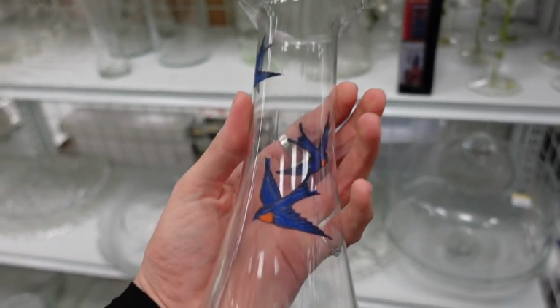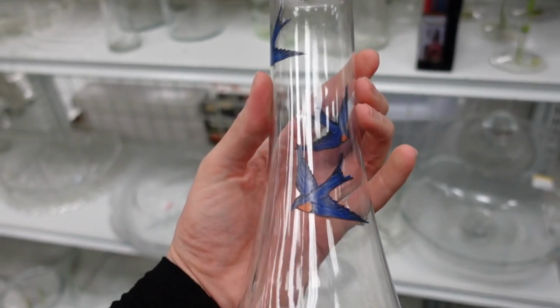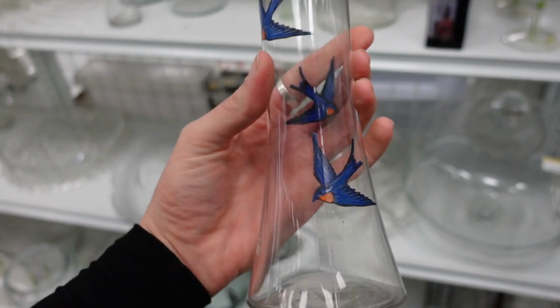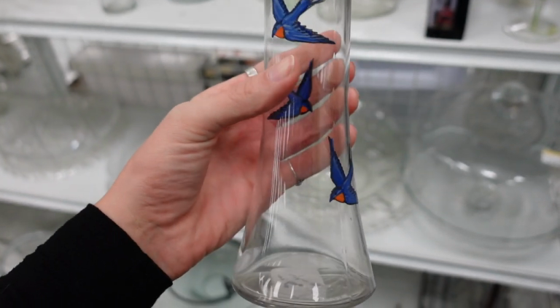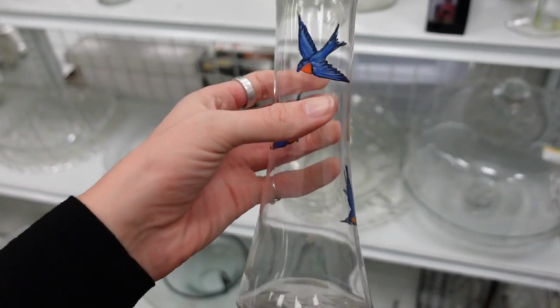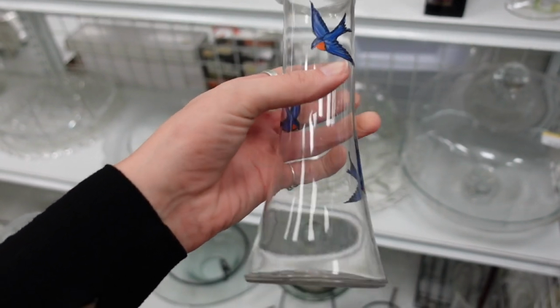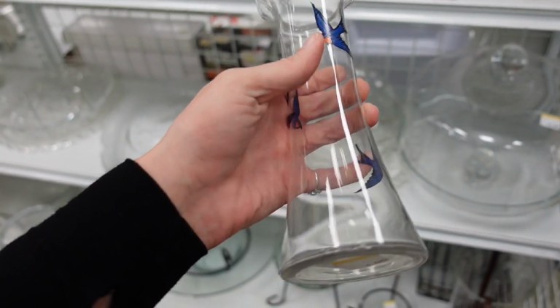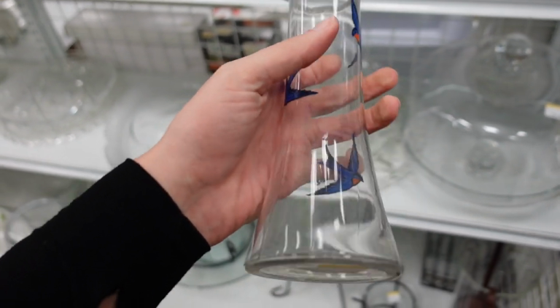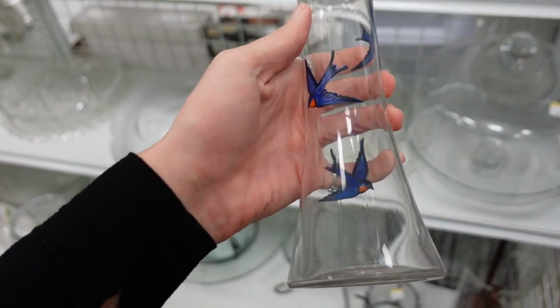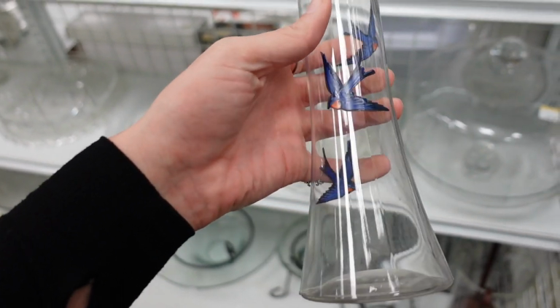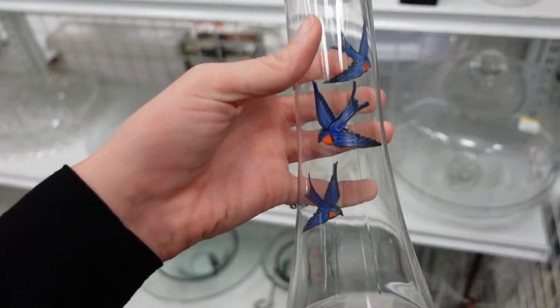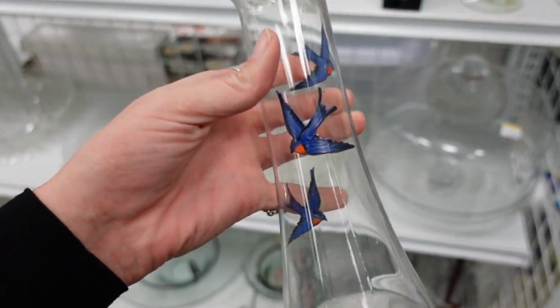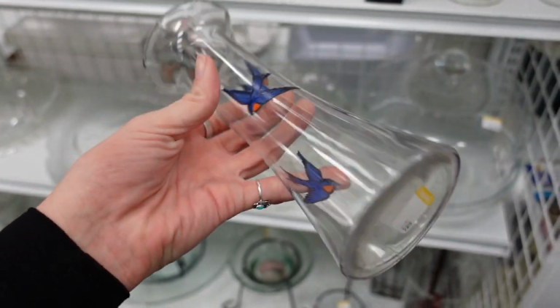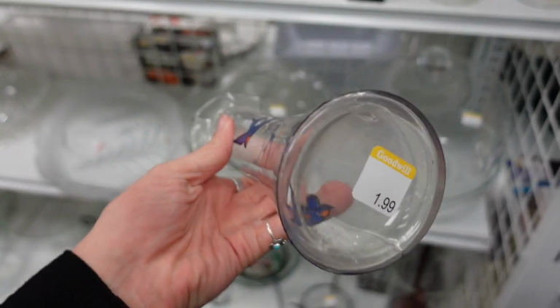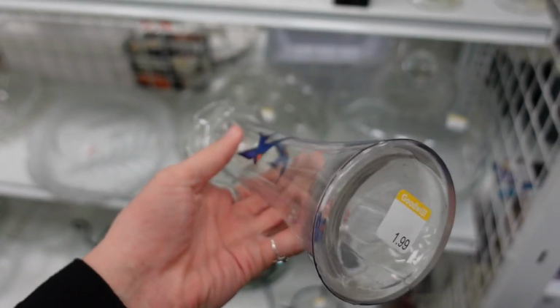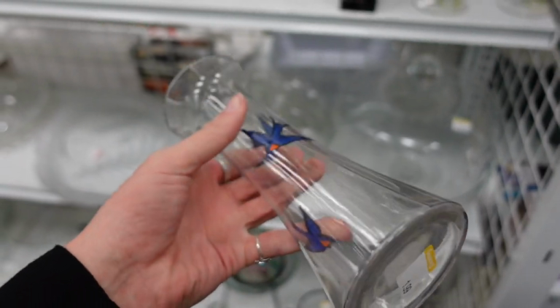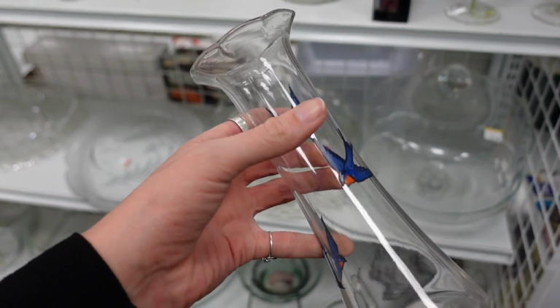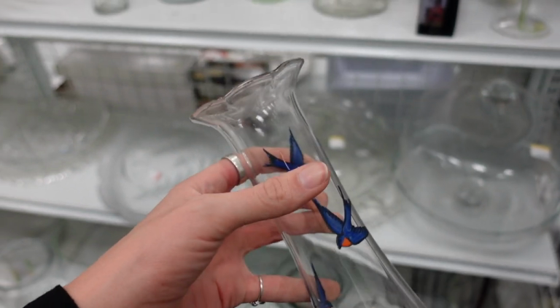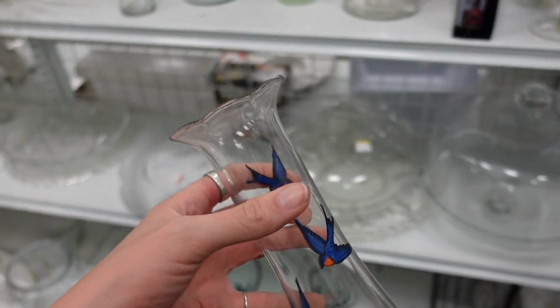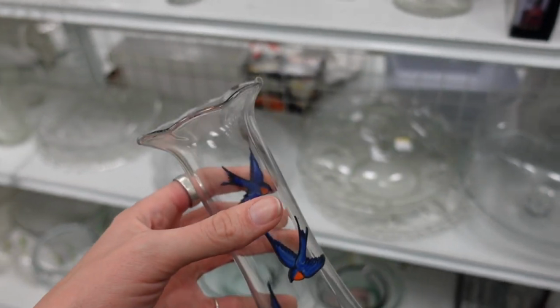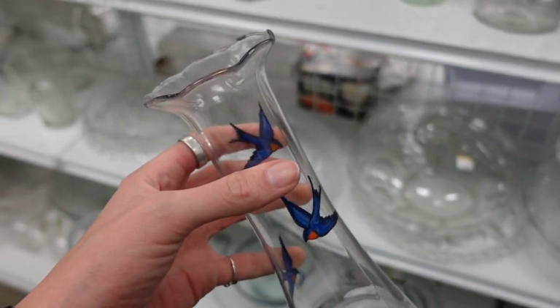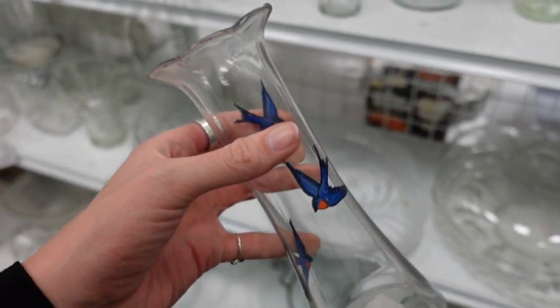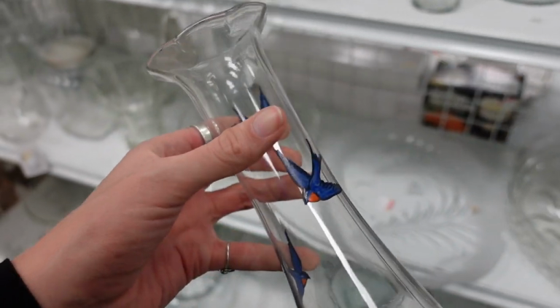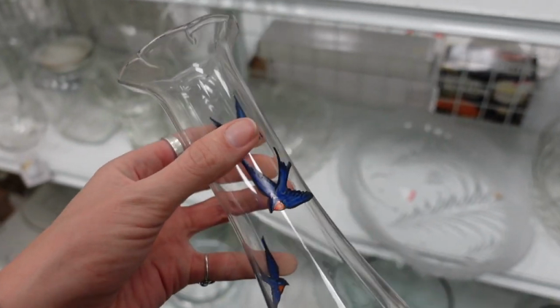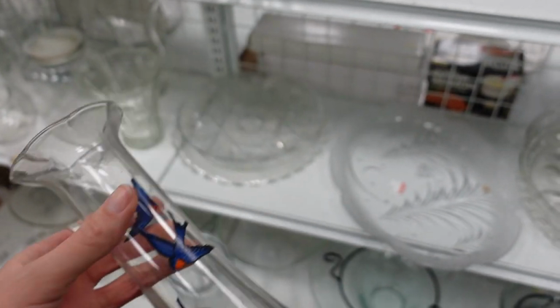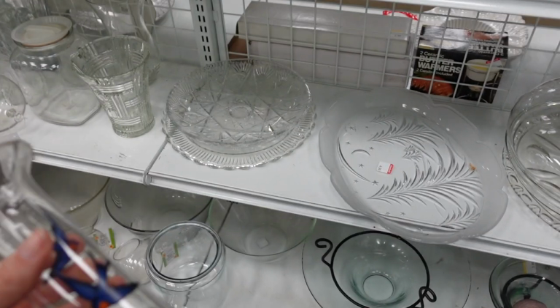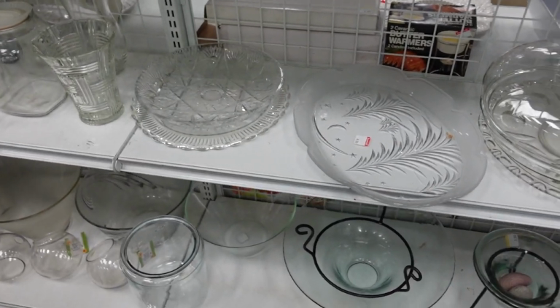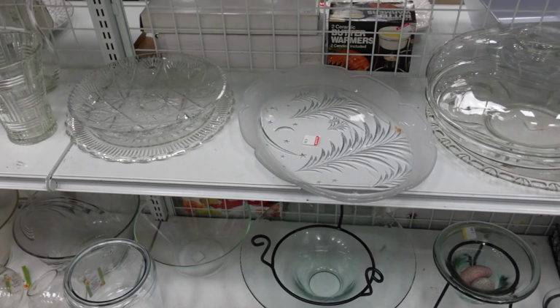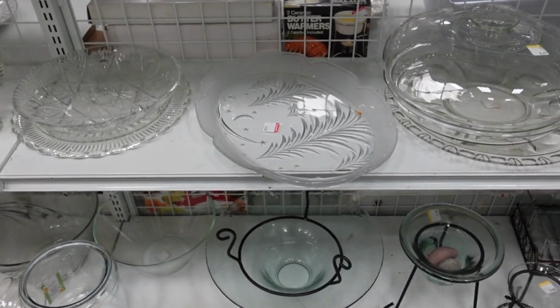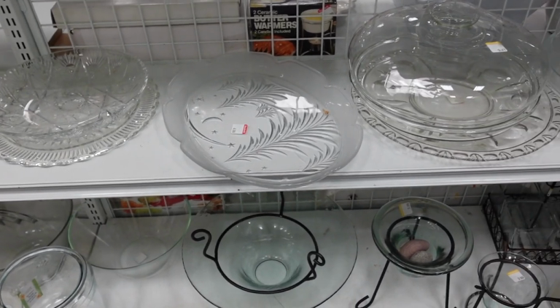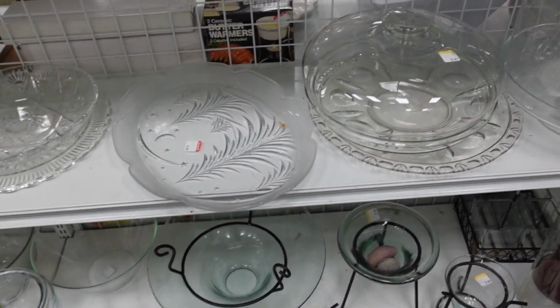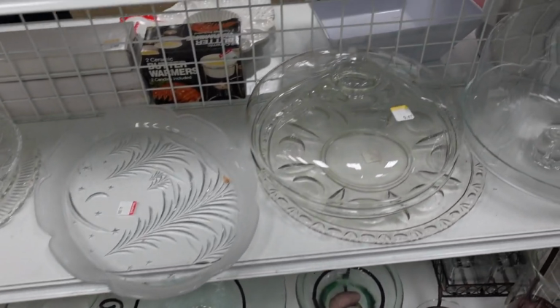I found this vase and loved the bluebirds painted on it. It was $1.99, so I decided to grab it because of the bluebirds. It reminded me of an old design I see on a lot of porcelain.